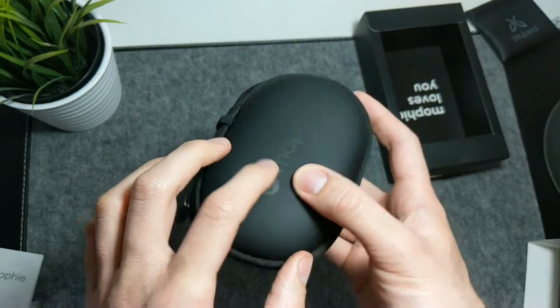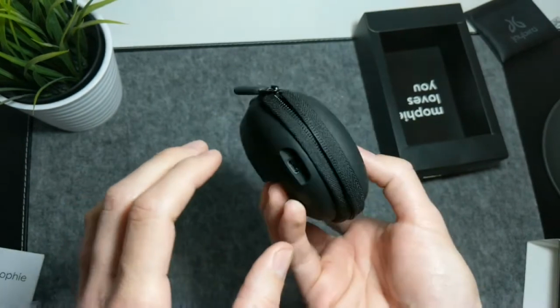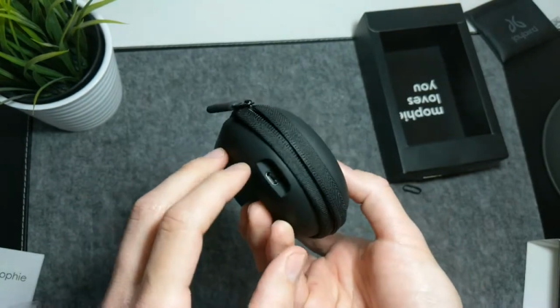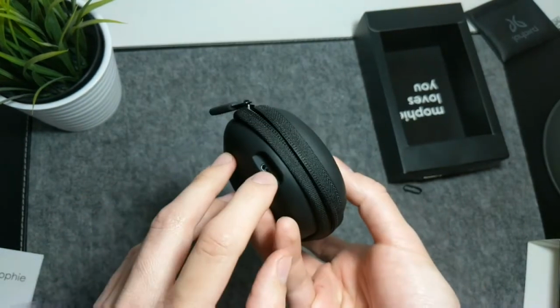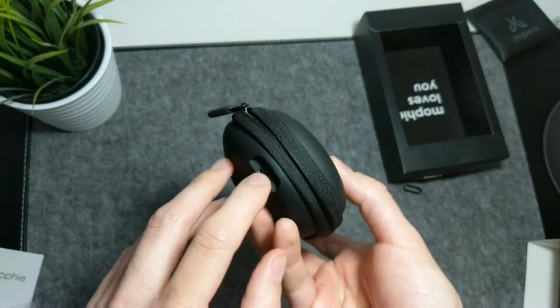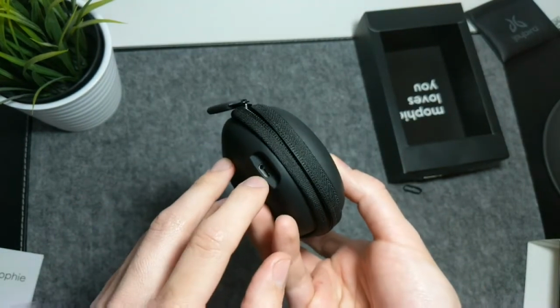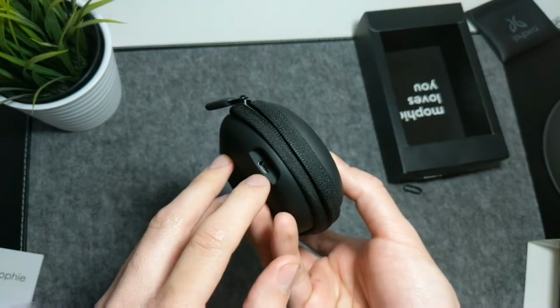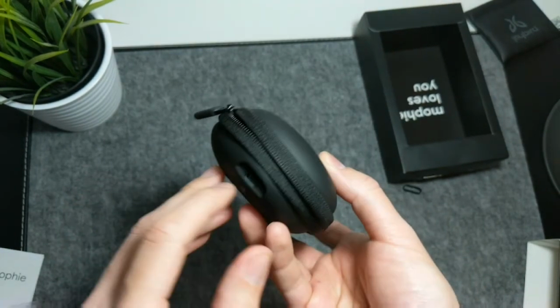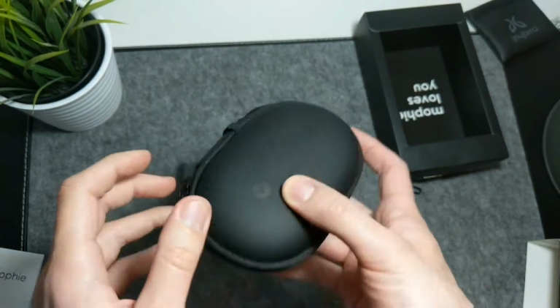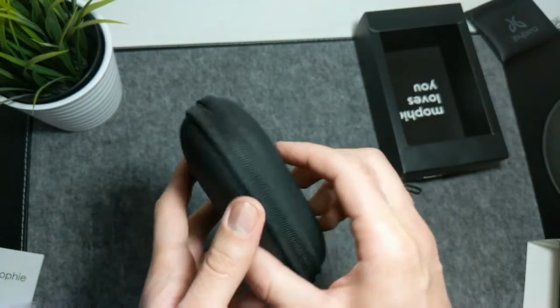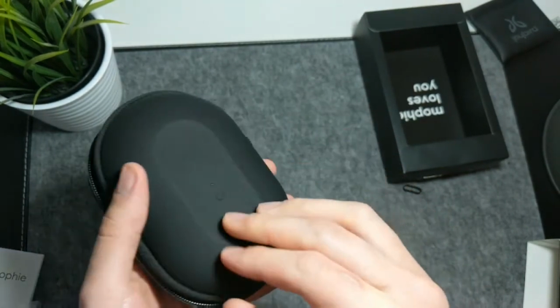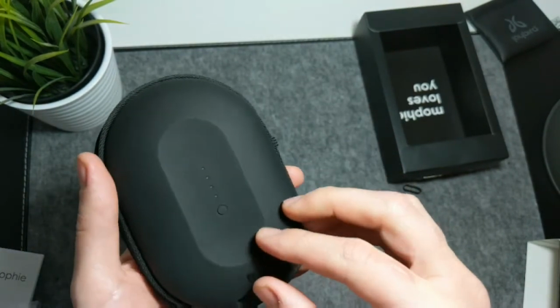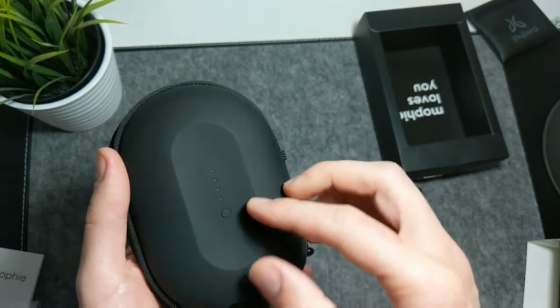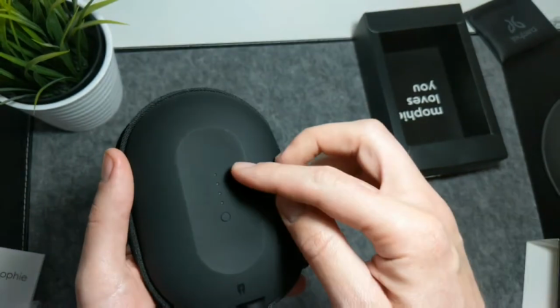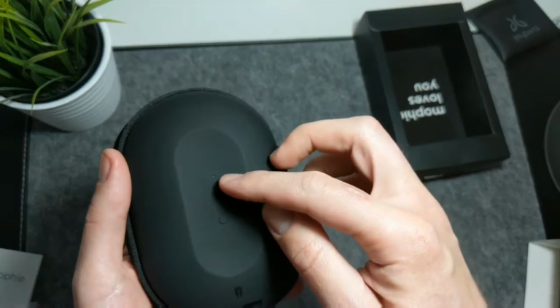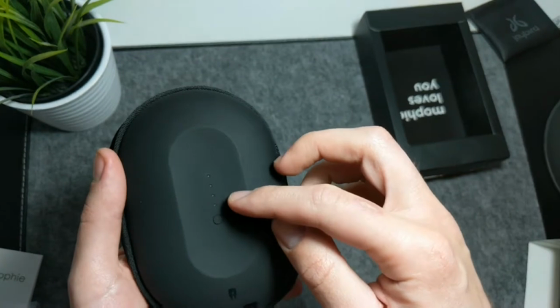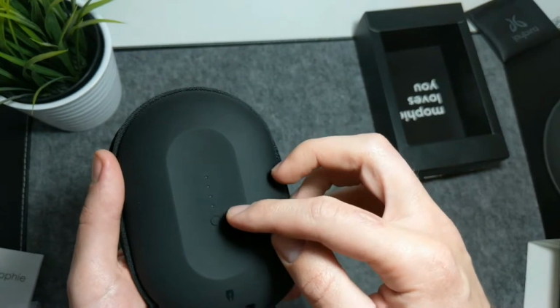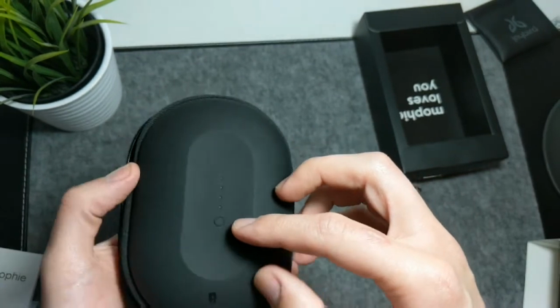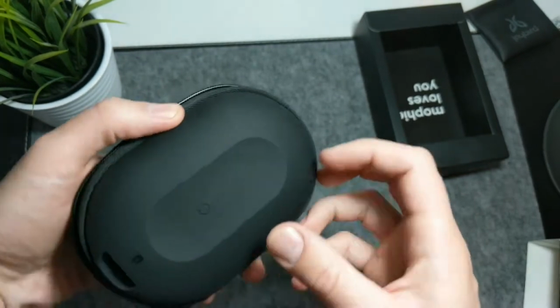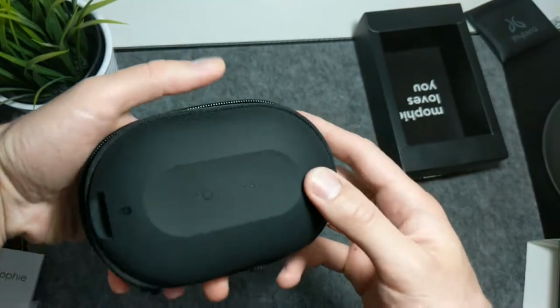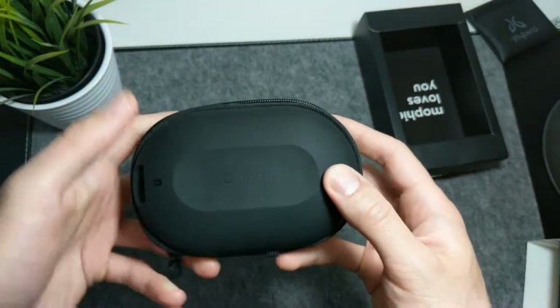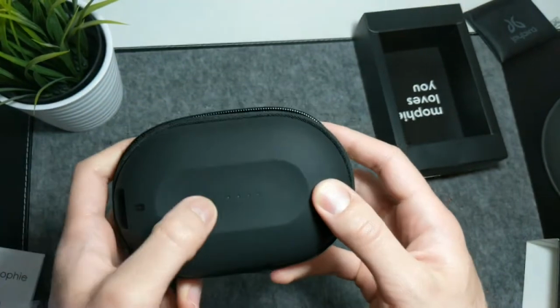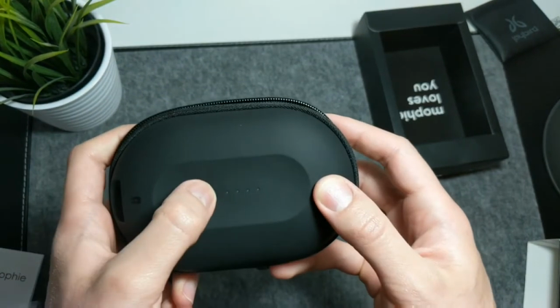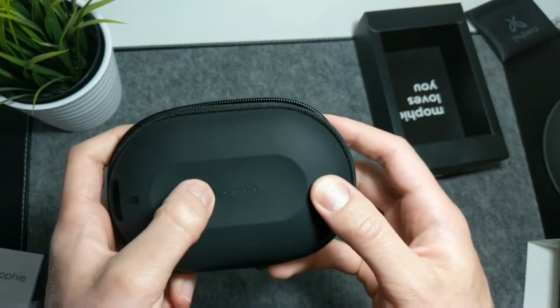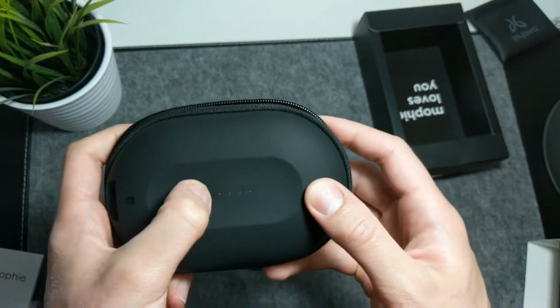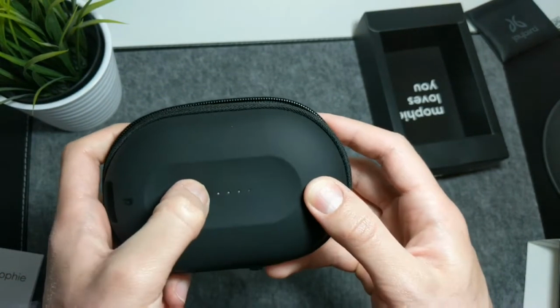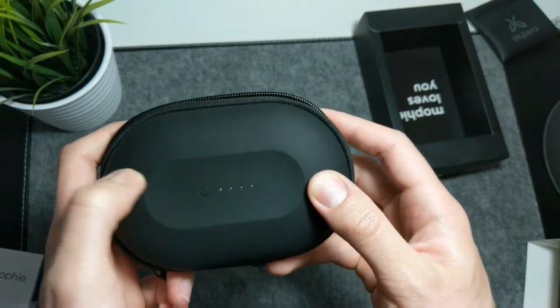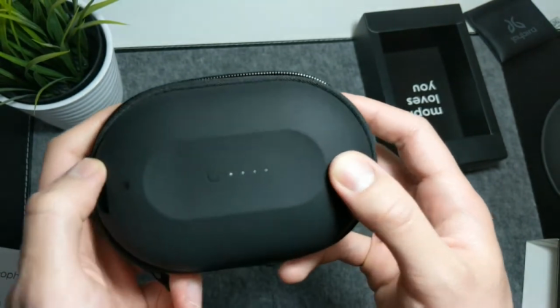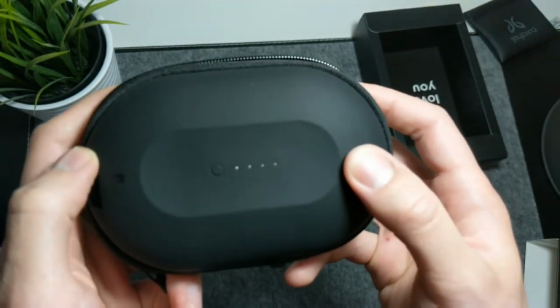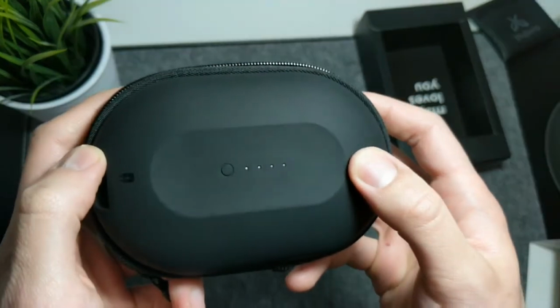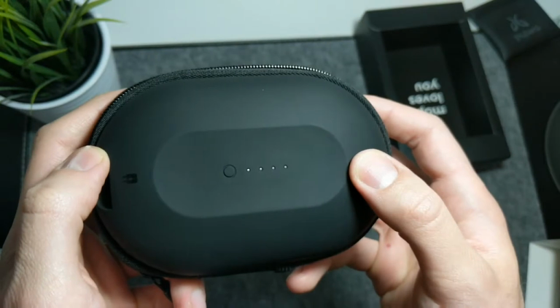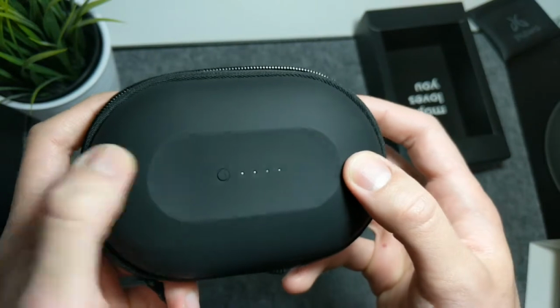In the bottom of this case there are four LED charging indicators and a button that, if you press, will show you the approximate amount of charge left in it.